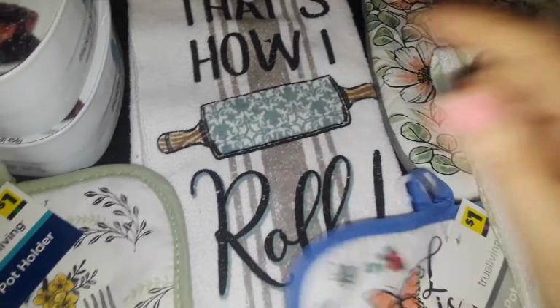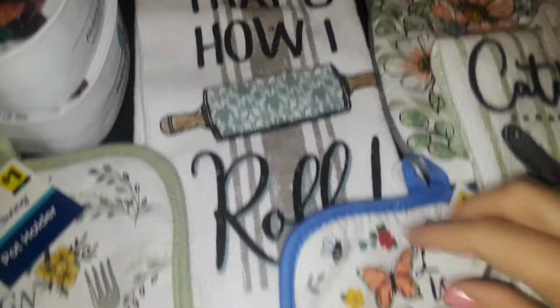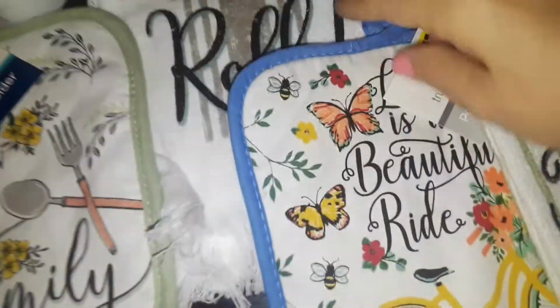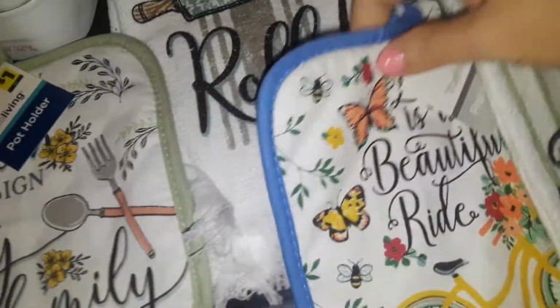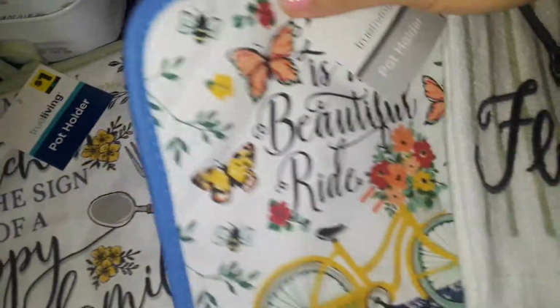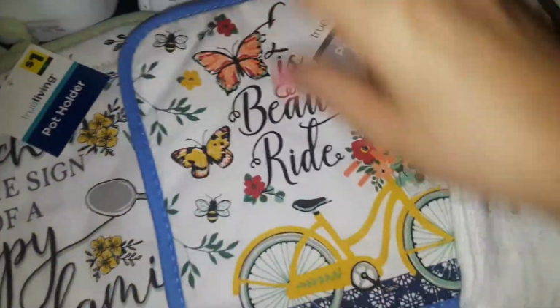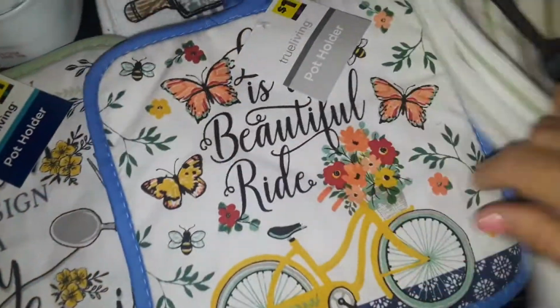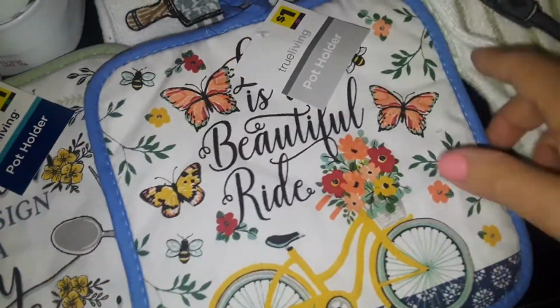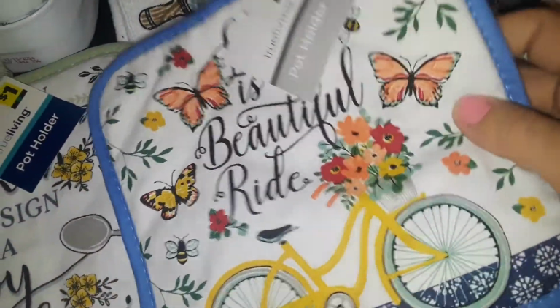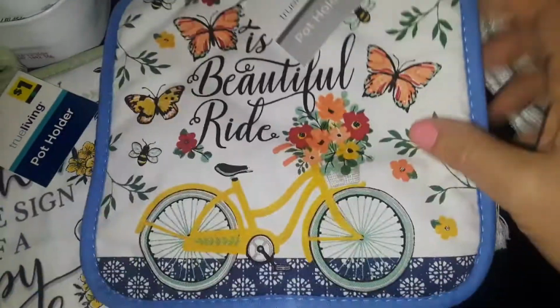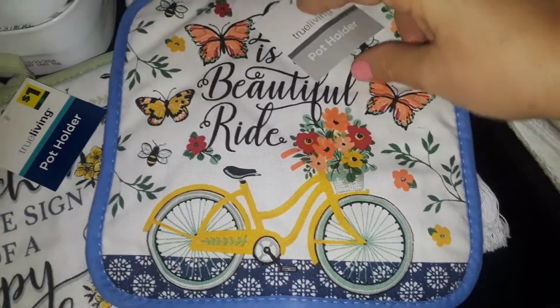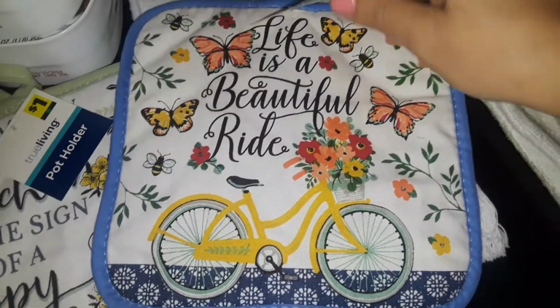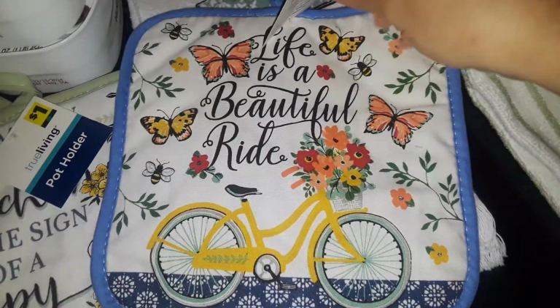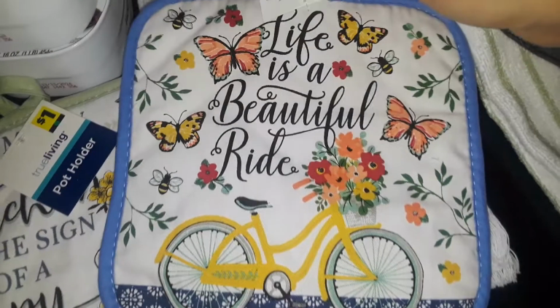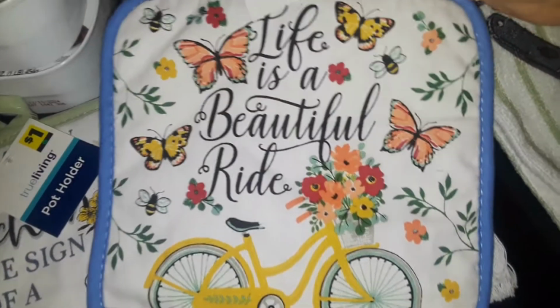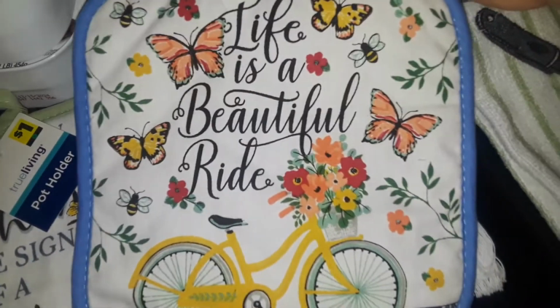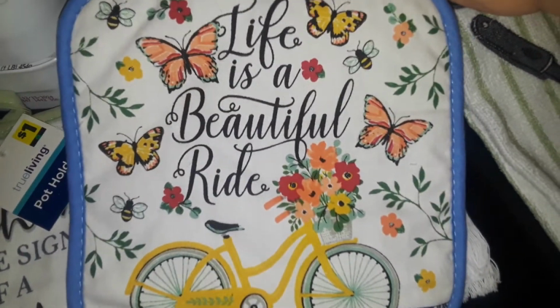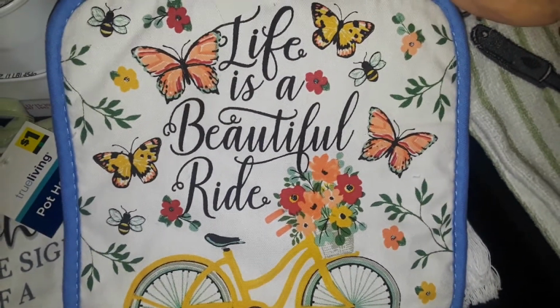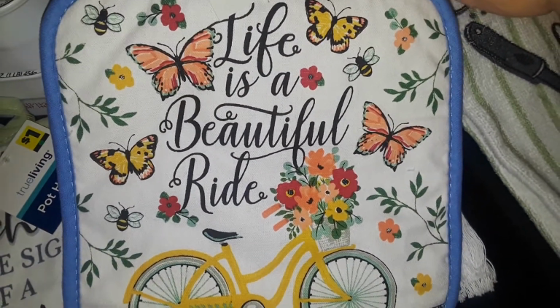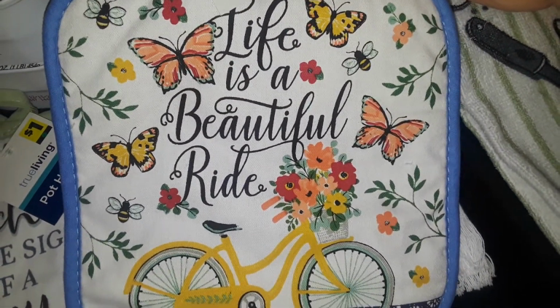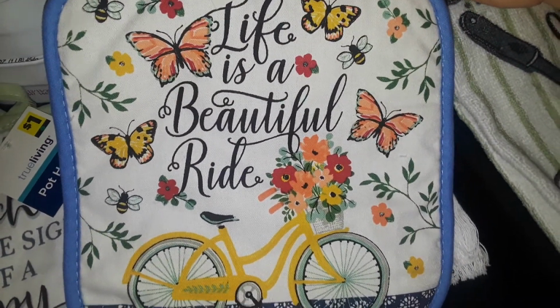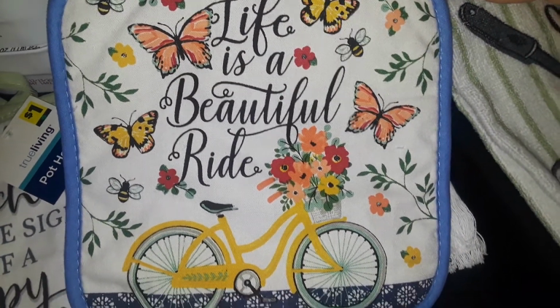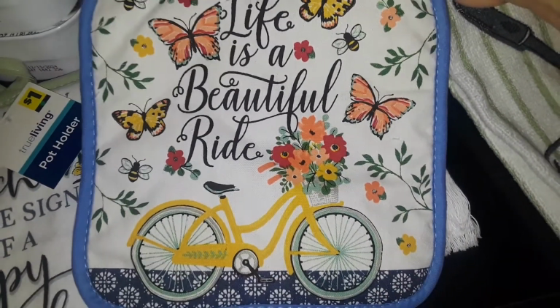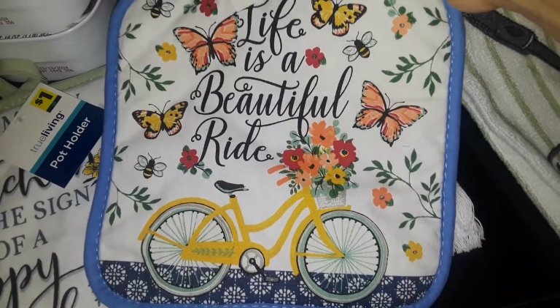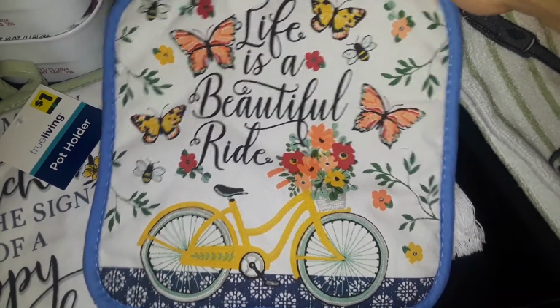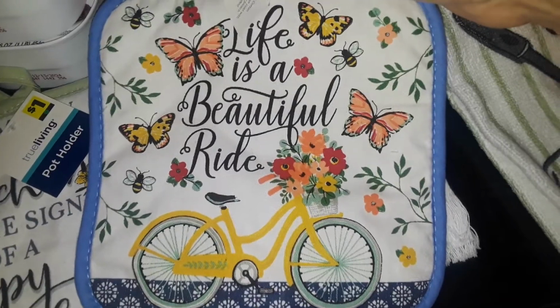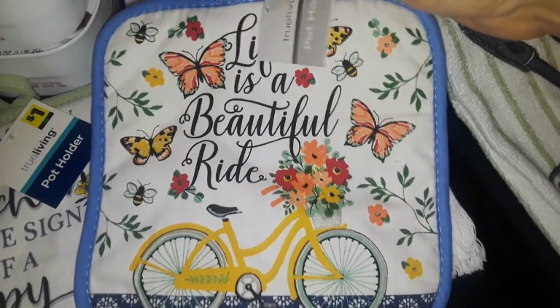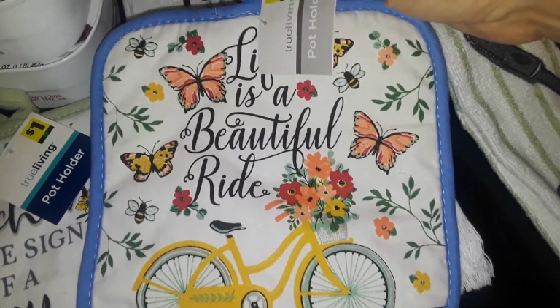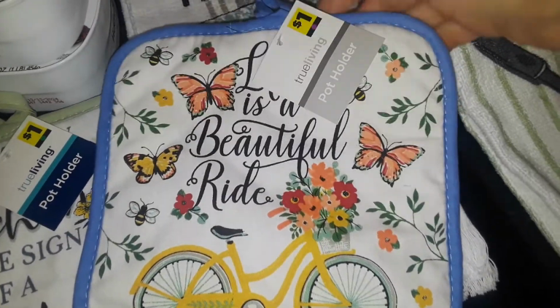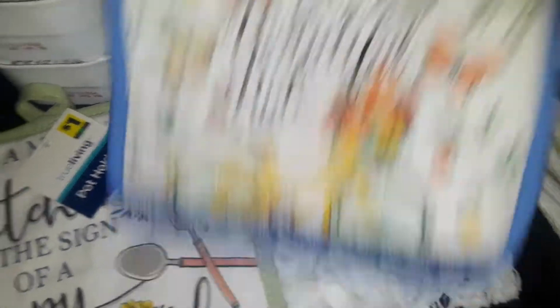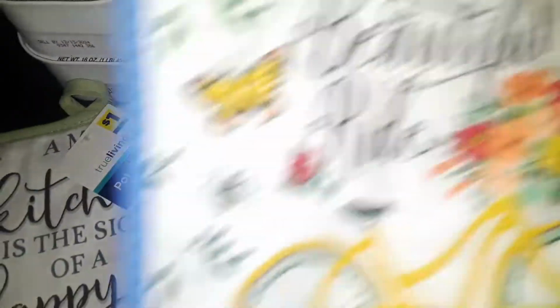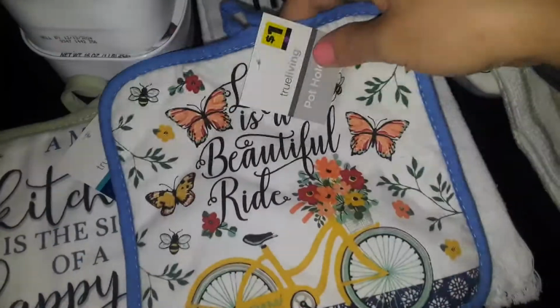Then I found this really cute, pretty one — I love the pattern. It has a cute bike and pretty butterflies, and it says, 'Life is a beautiful ride.' I really like the way it looked. And these are all a dollar each.